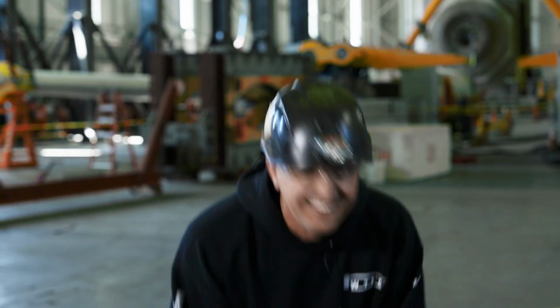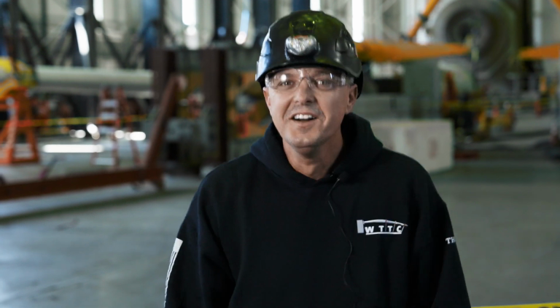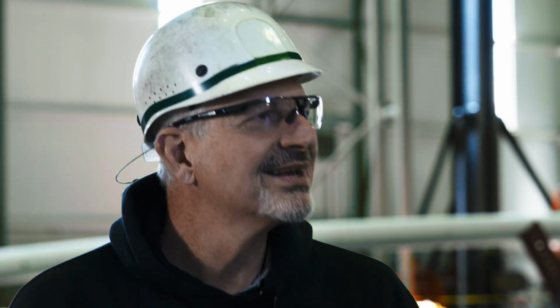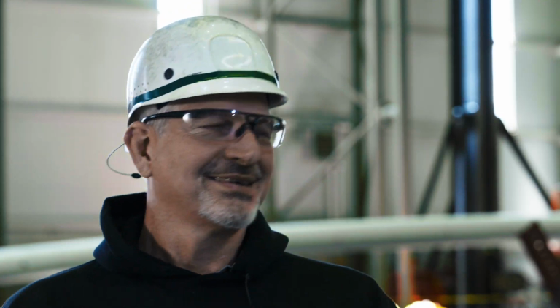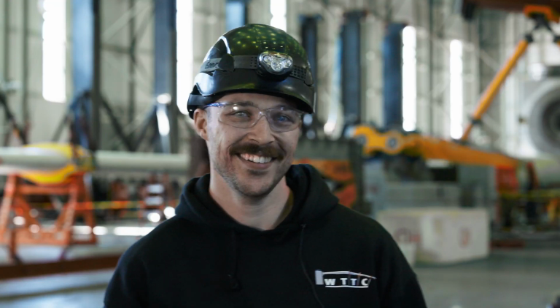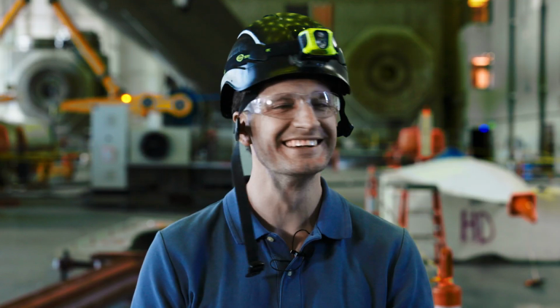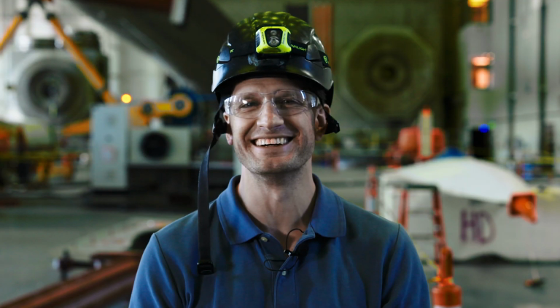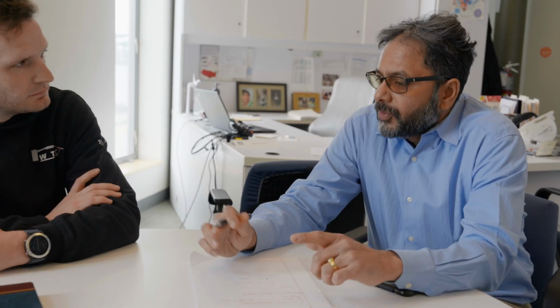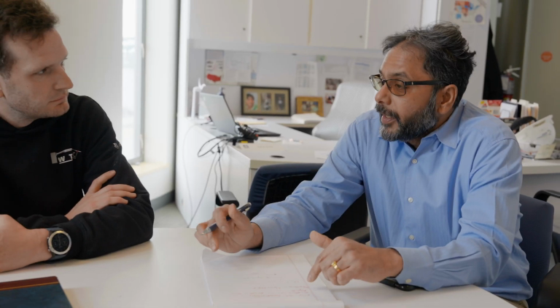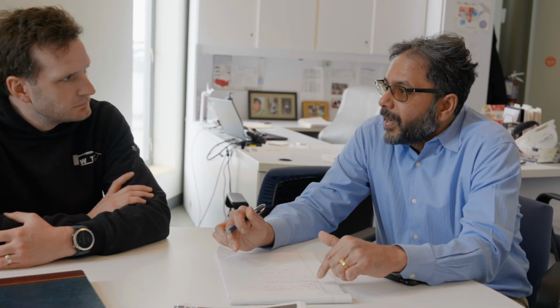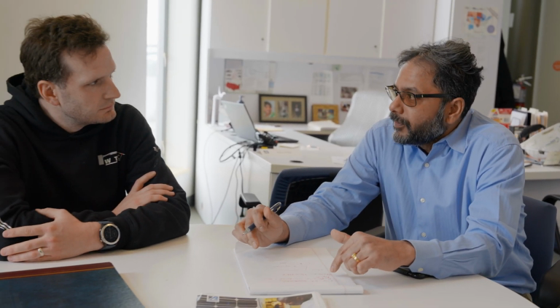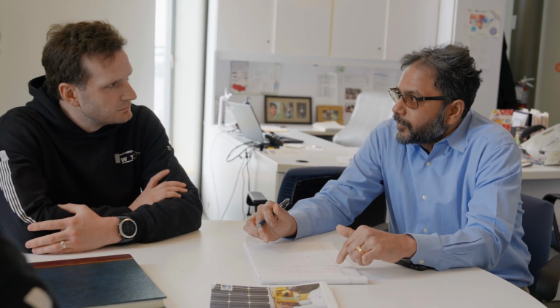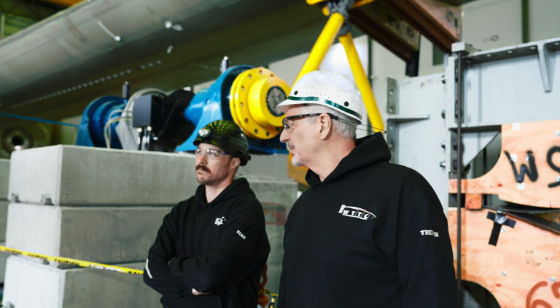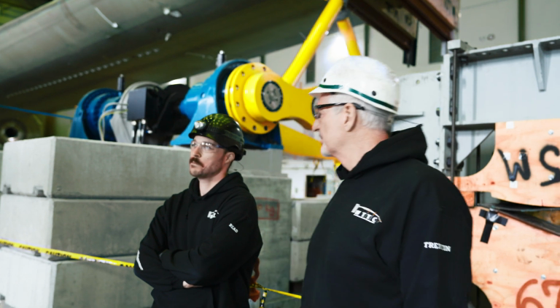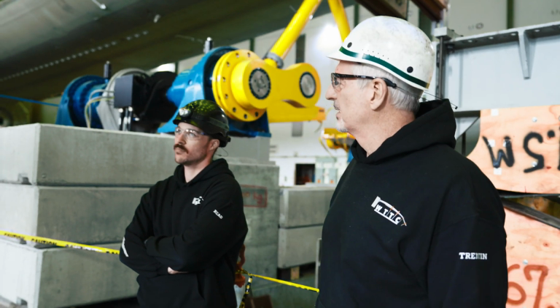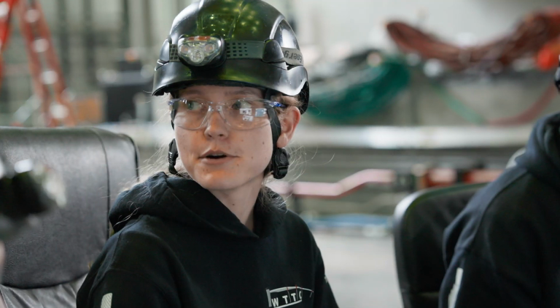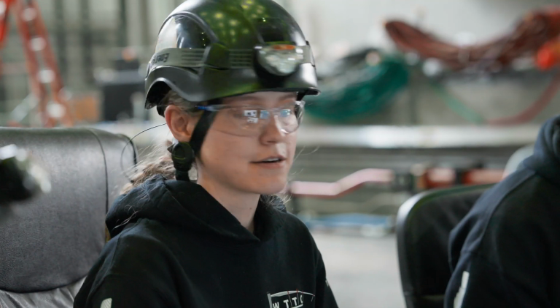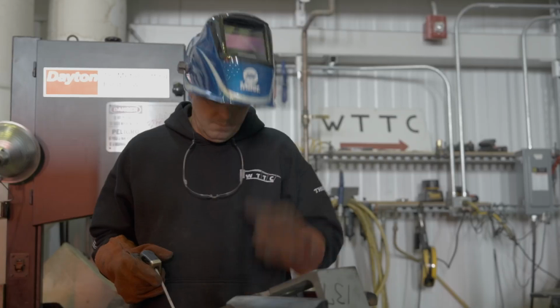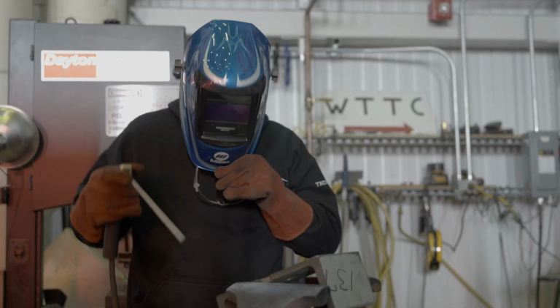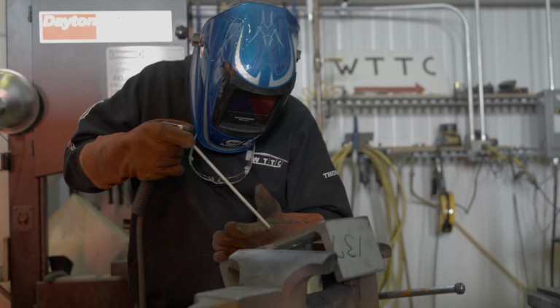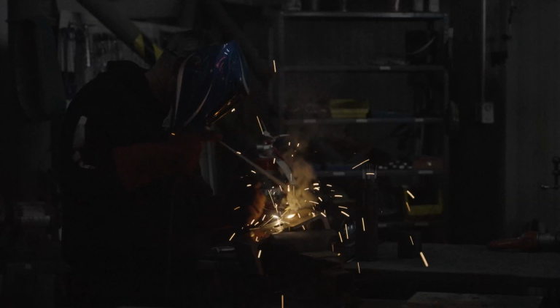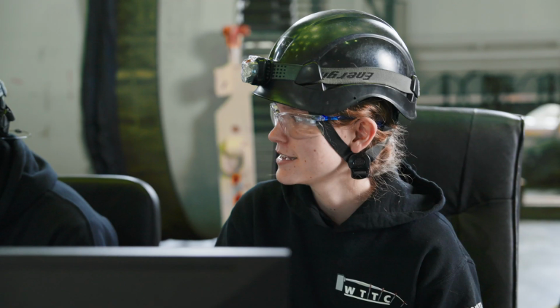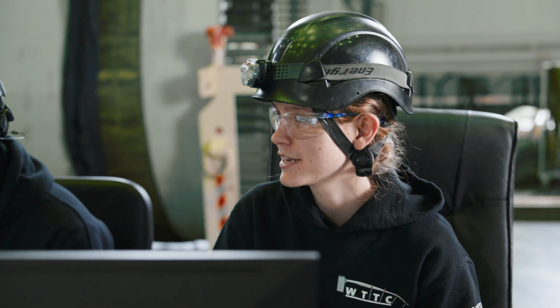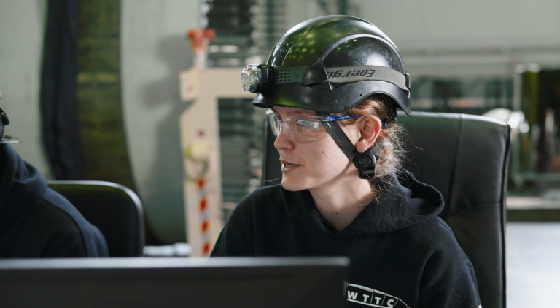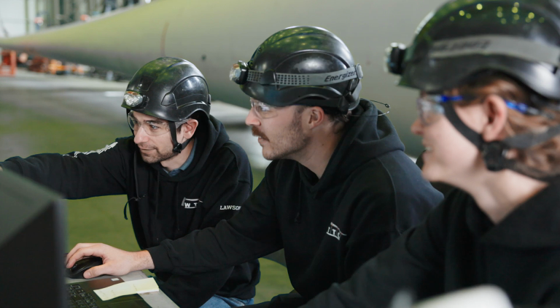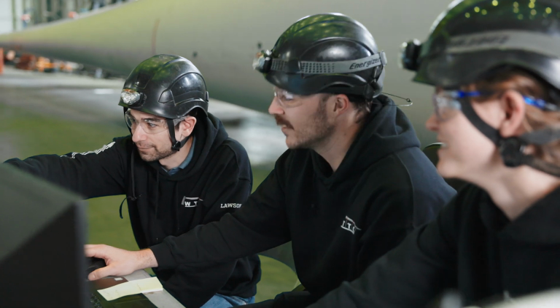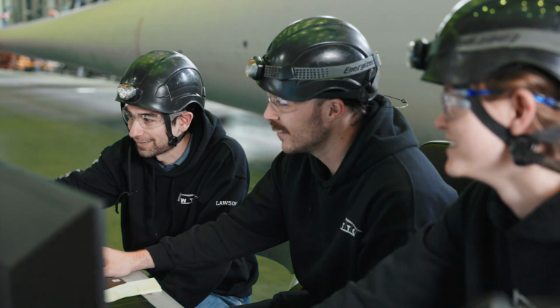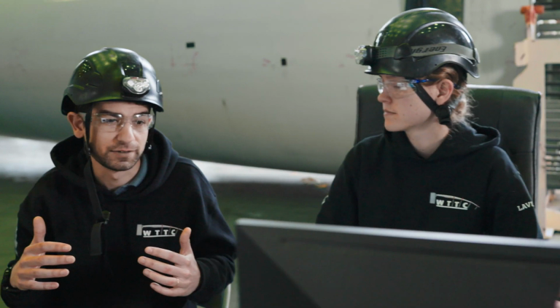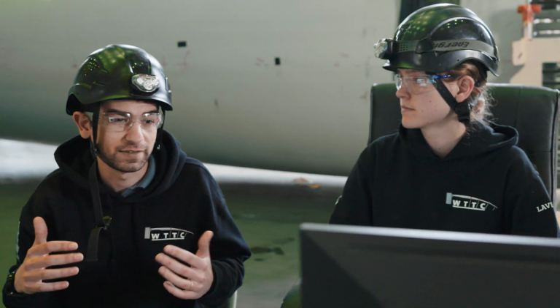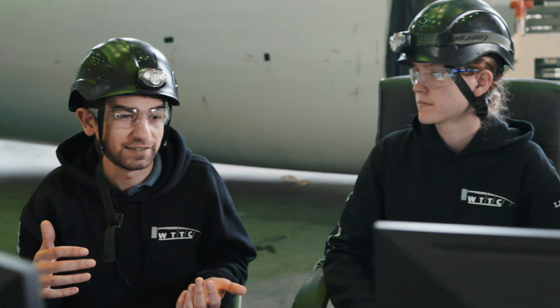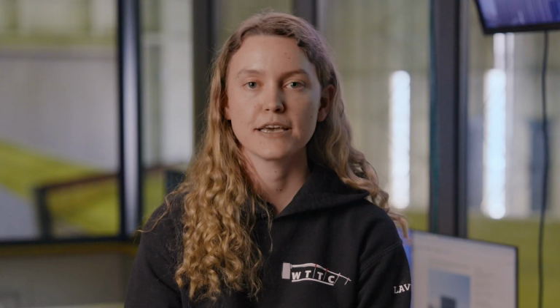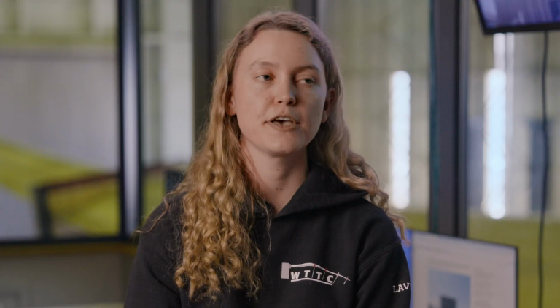There are seven of us on our team. It's such a collaborative environment — you can go up to any of your coworkers and just say, can I get your opinion on this? We are all across the line, so we all have that diverse ability to interact with every part of the project. It's like a small family.